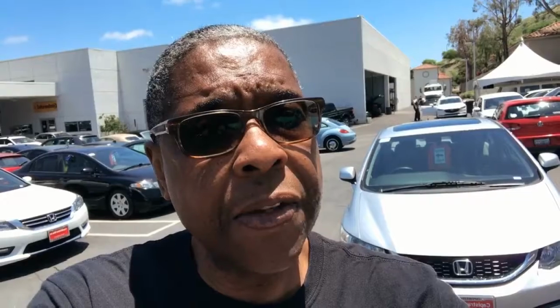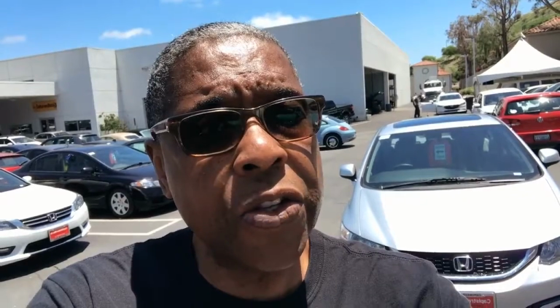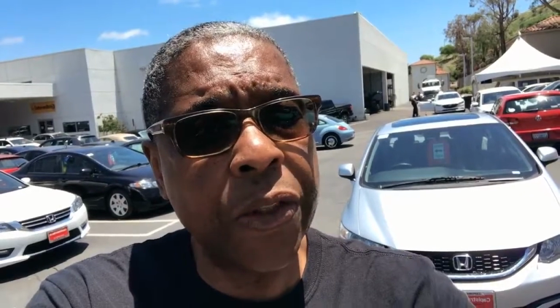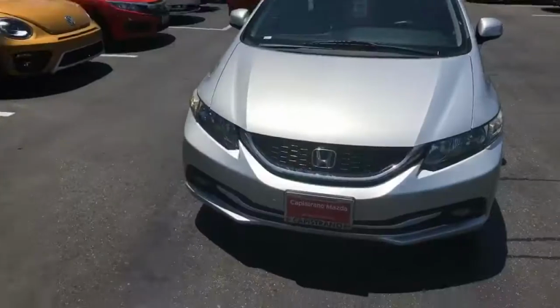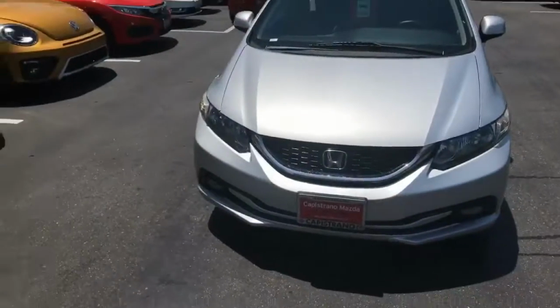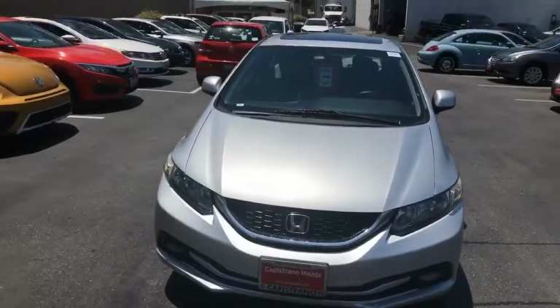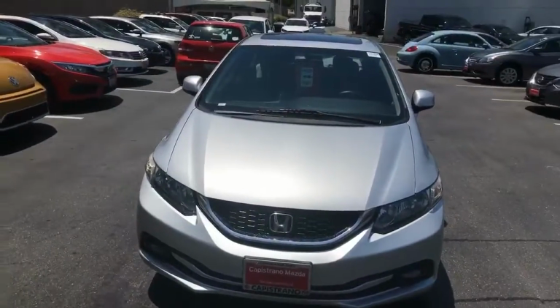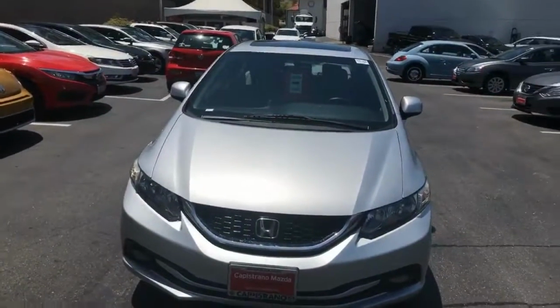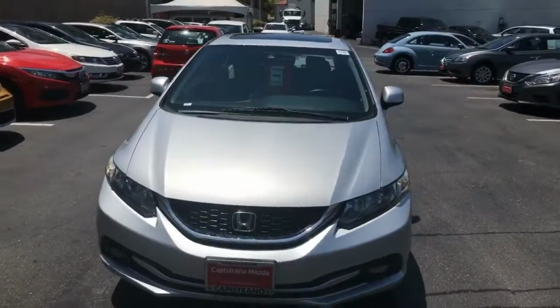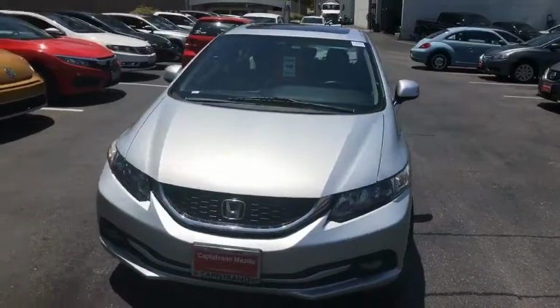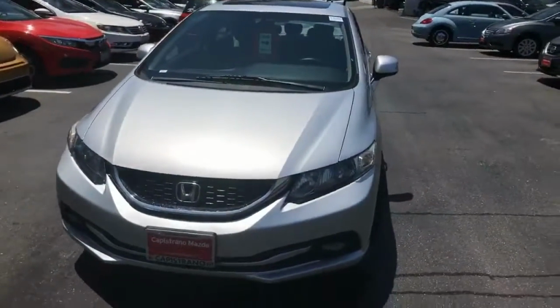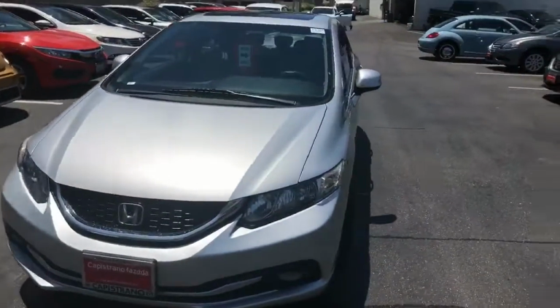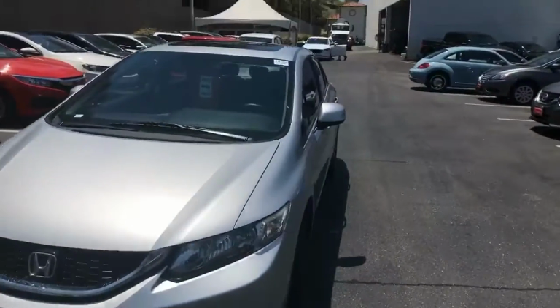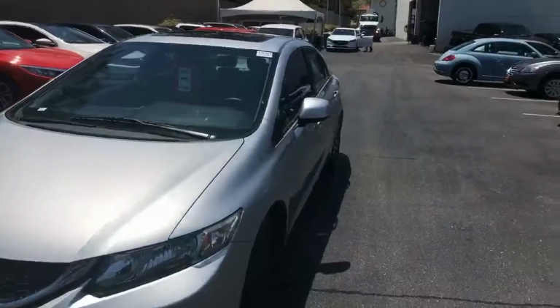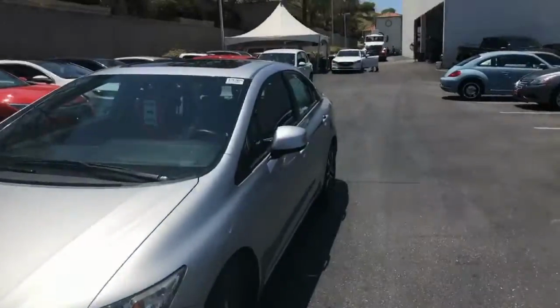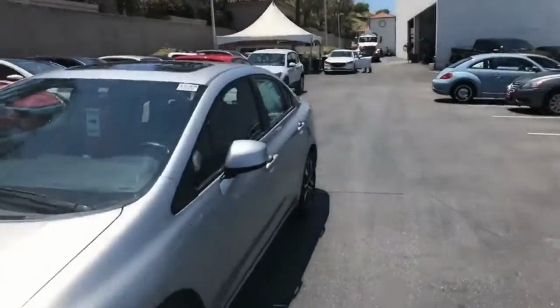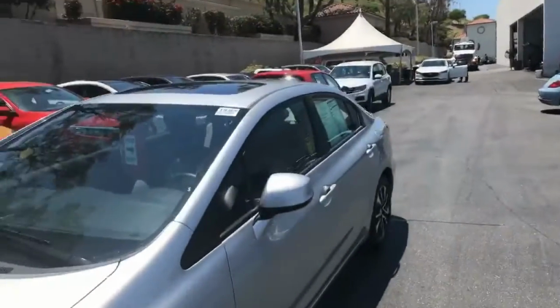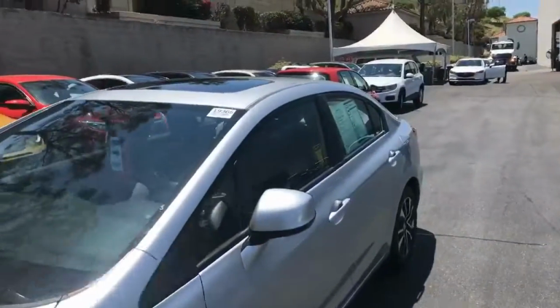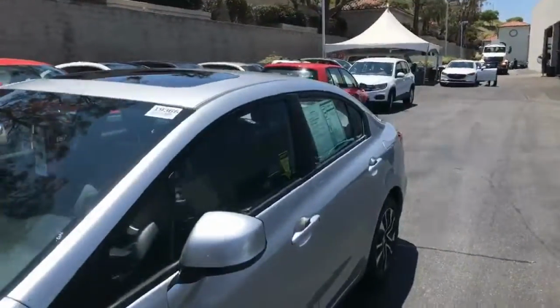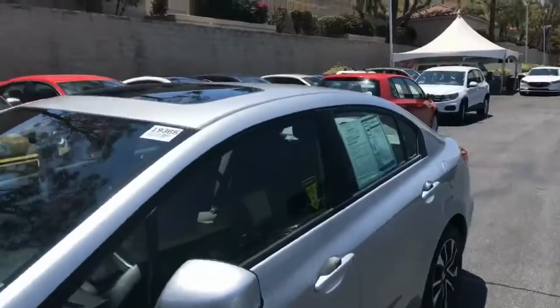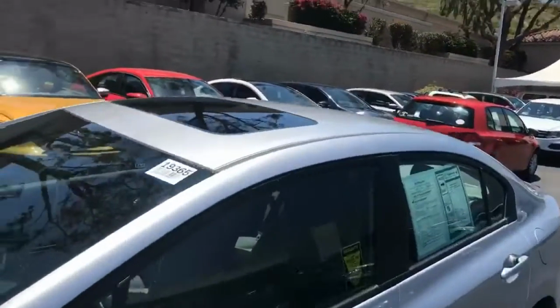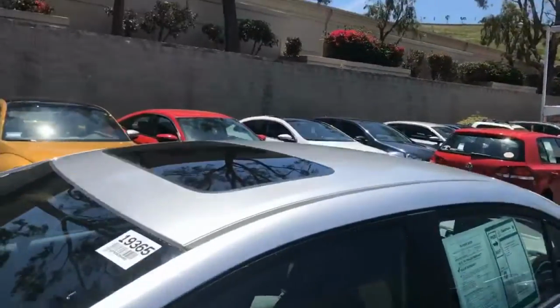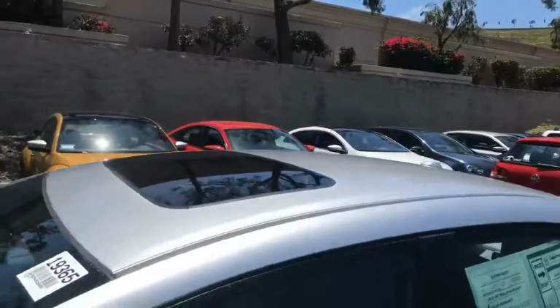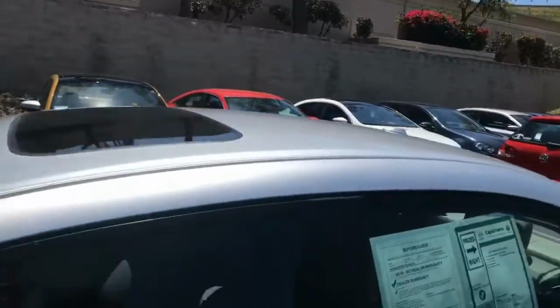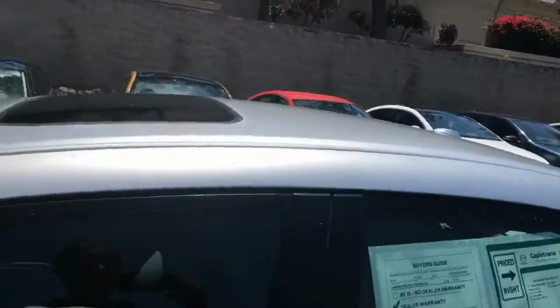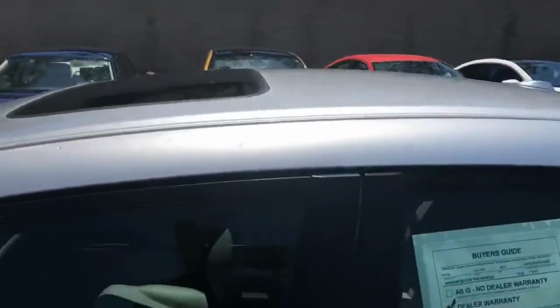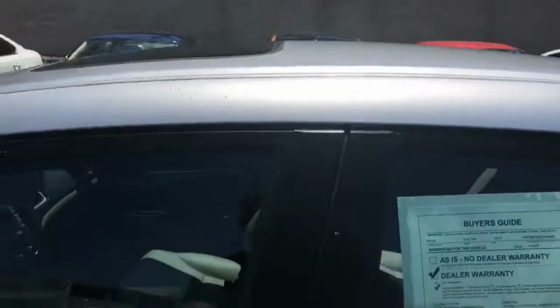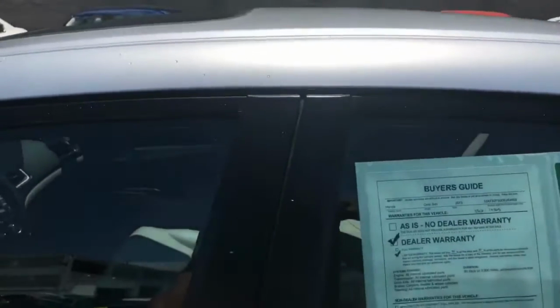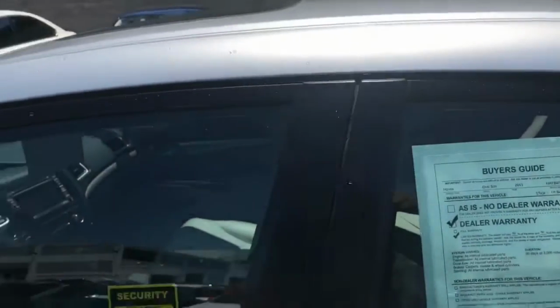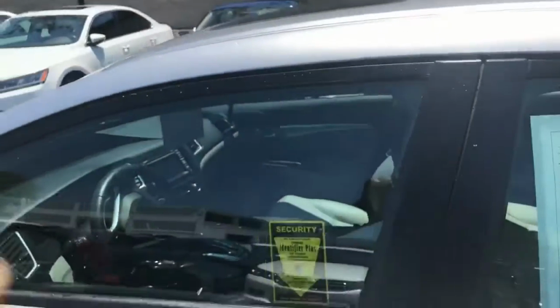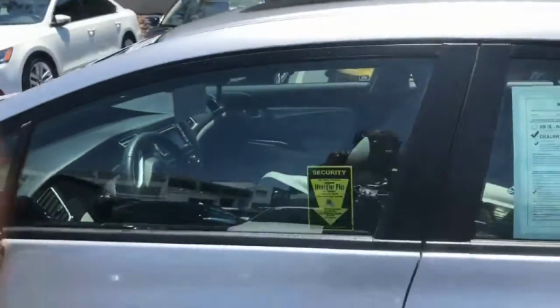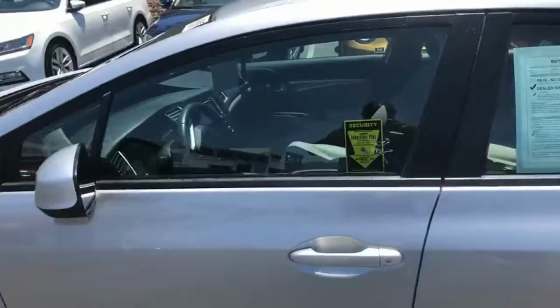The year of this car is a 2013. This 2013 Honda is an EXL. It is silver in color, and it's going to have a gray leather interior. The car does have a sunroof, and it's going to have AM, FM, satellite radio, and navigation.